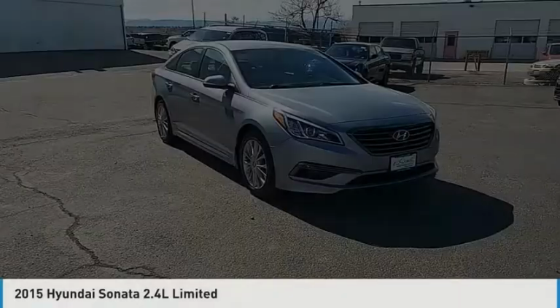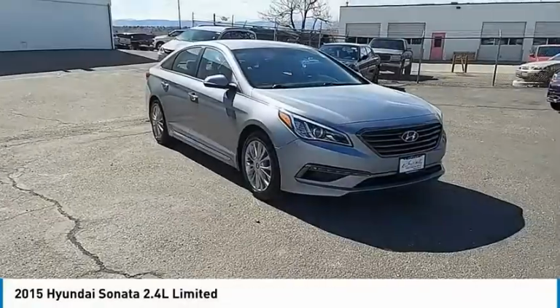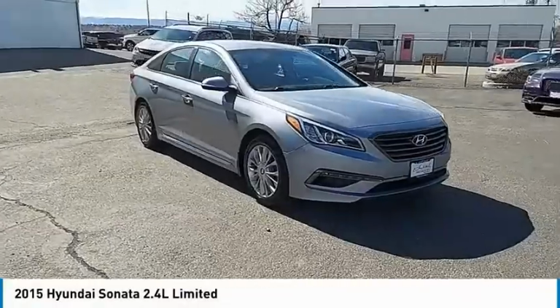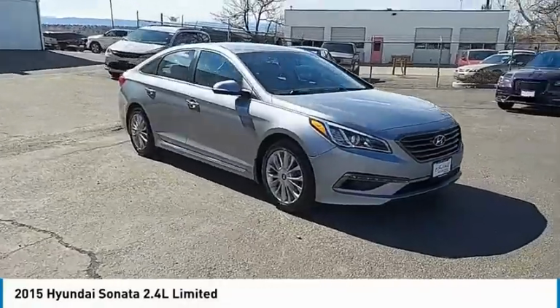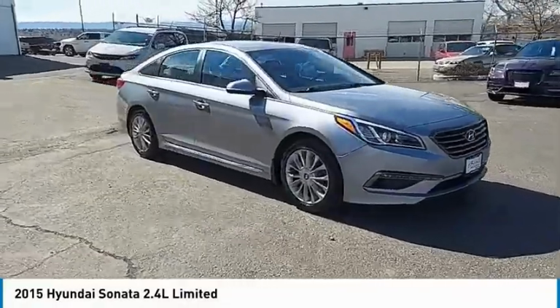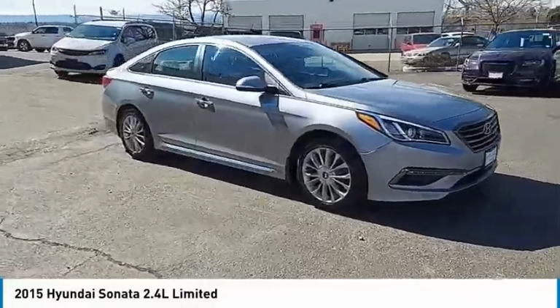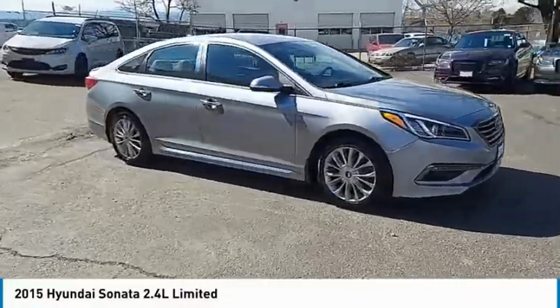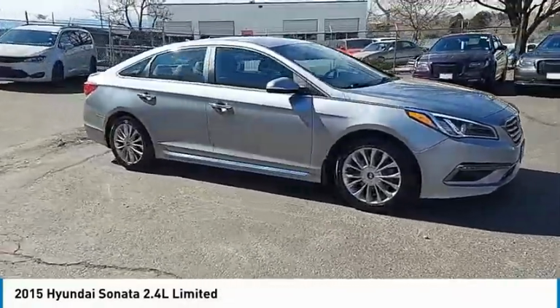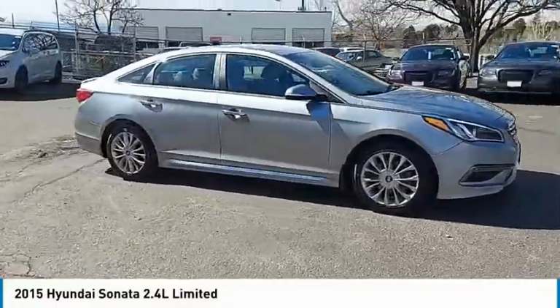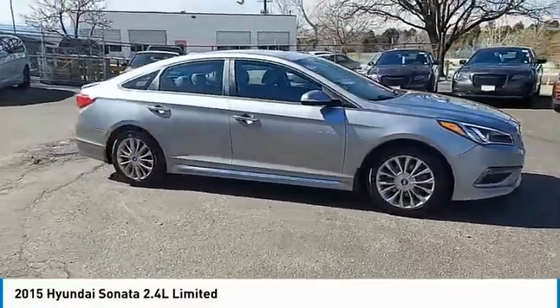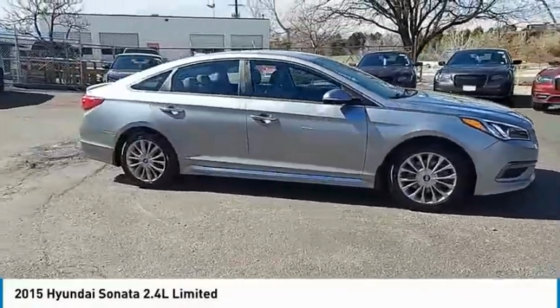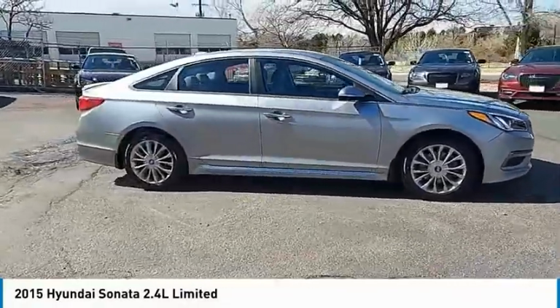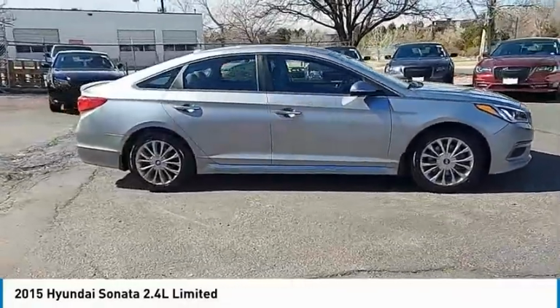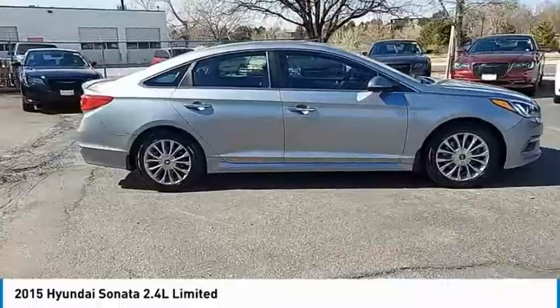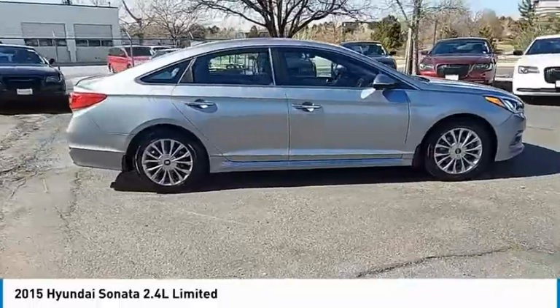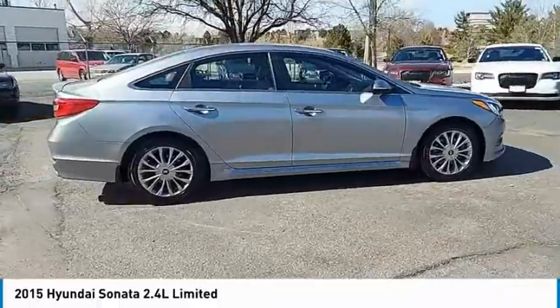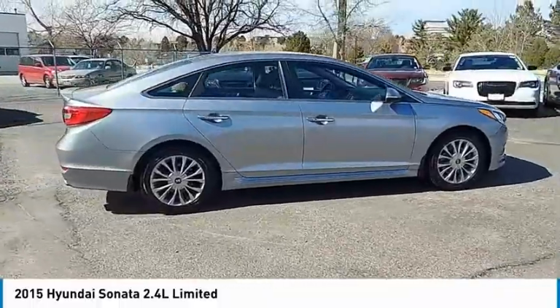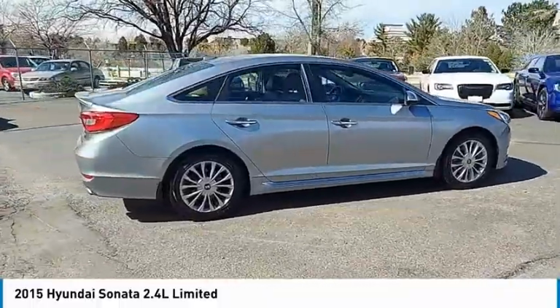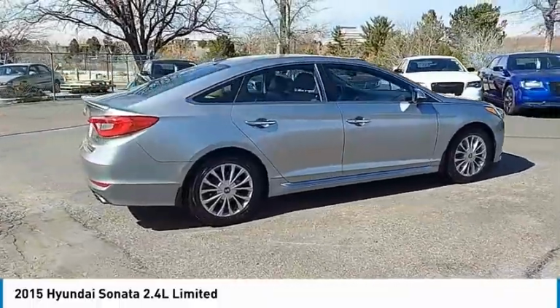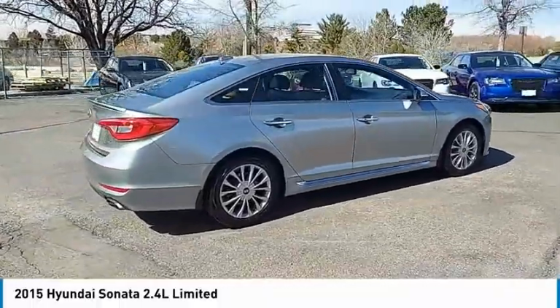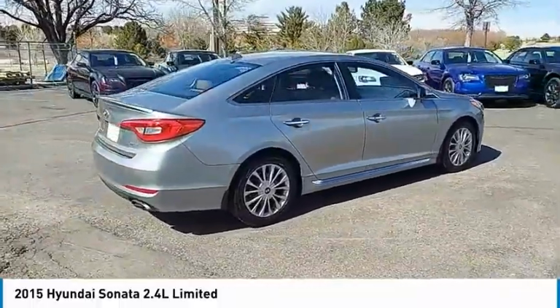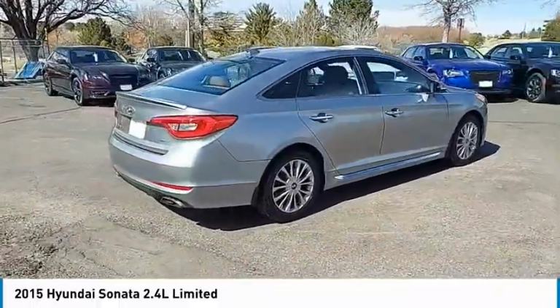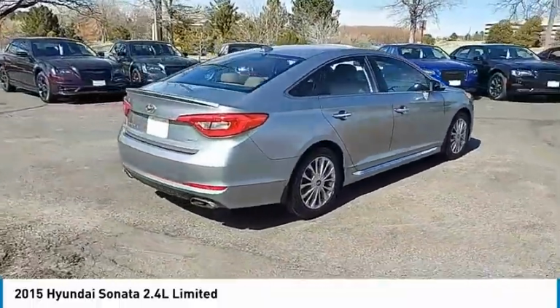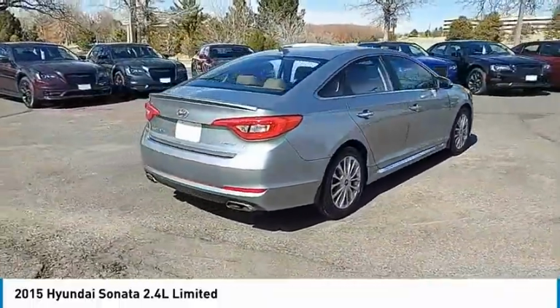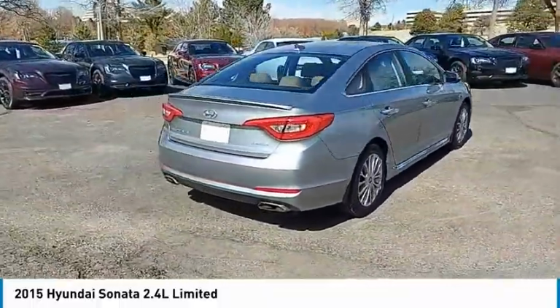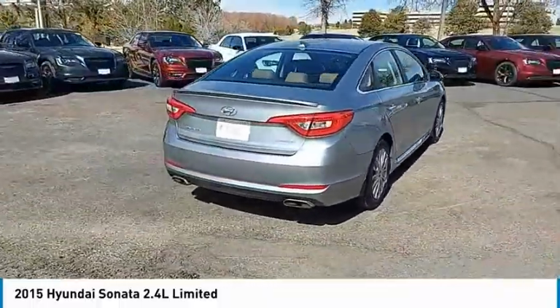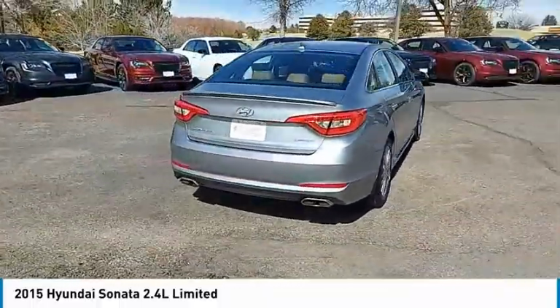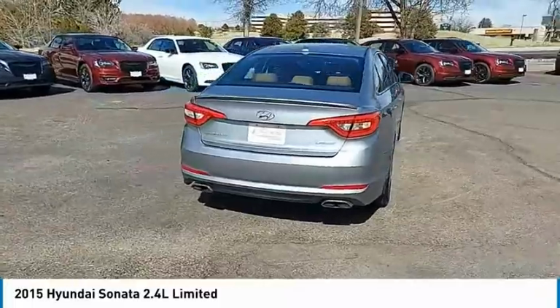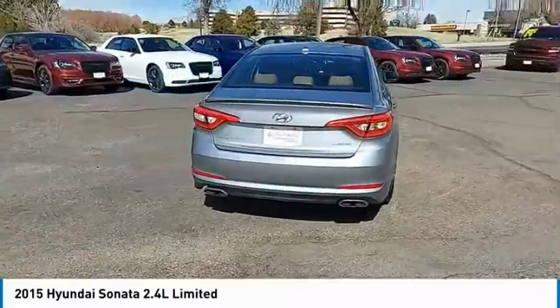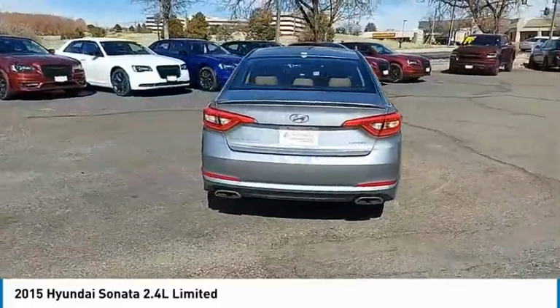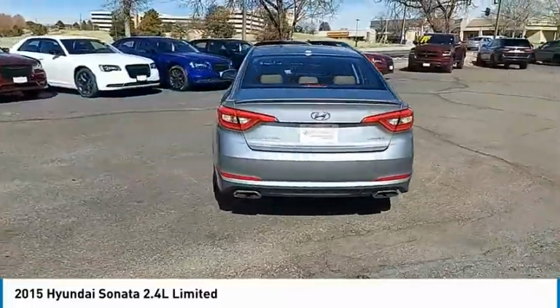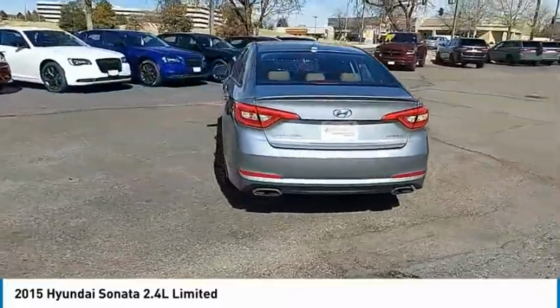Take a ride in the 2015 Sonata. The Sonata has a long list of technologically advanced interior features and options that make driving safer, more convenient, and much more fun.